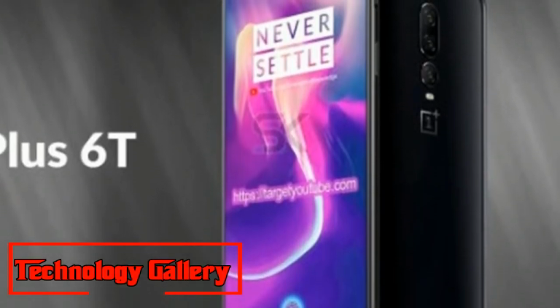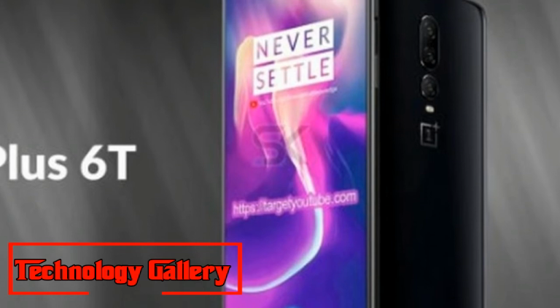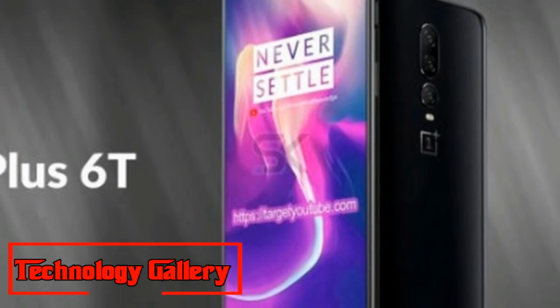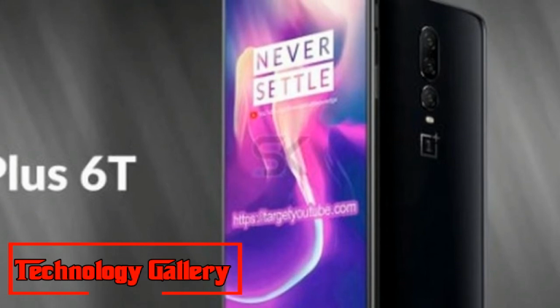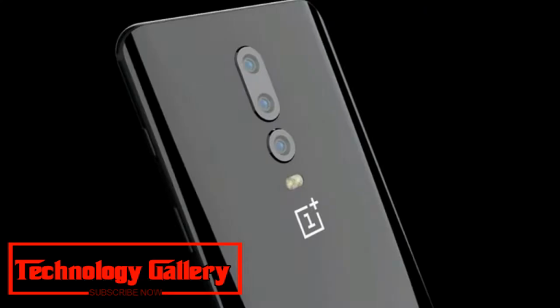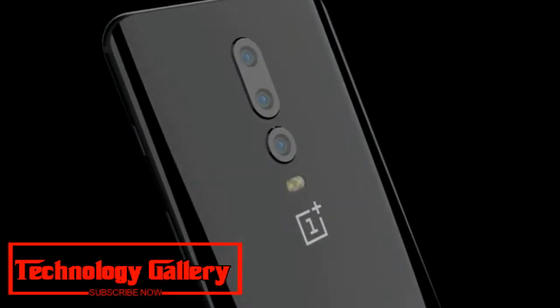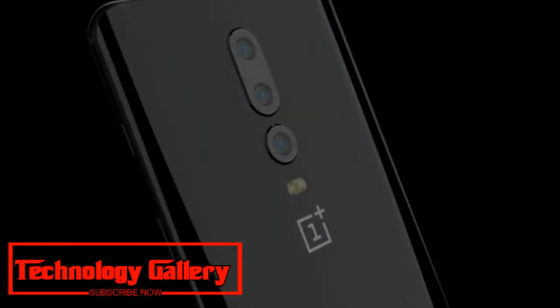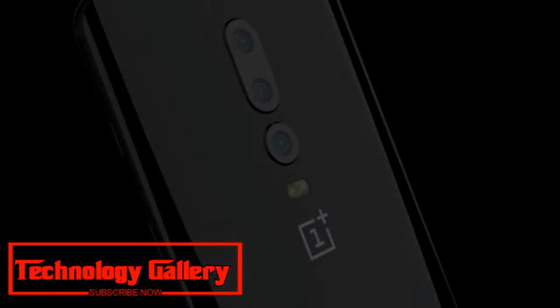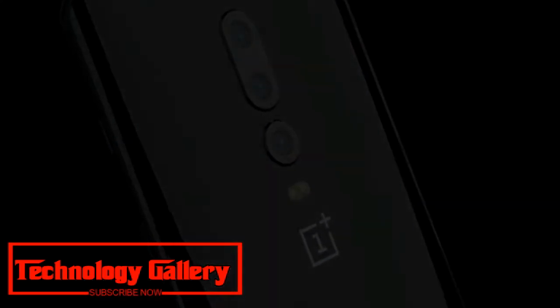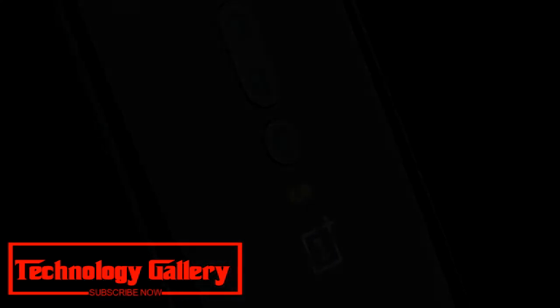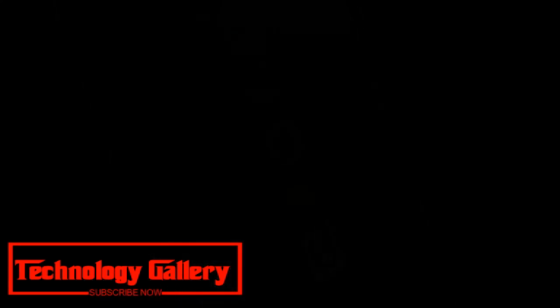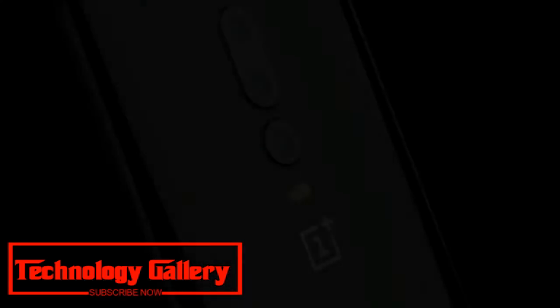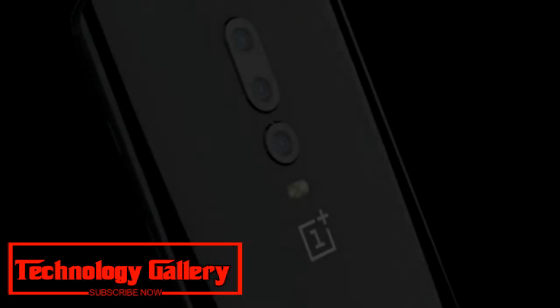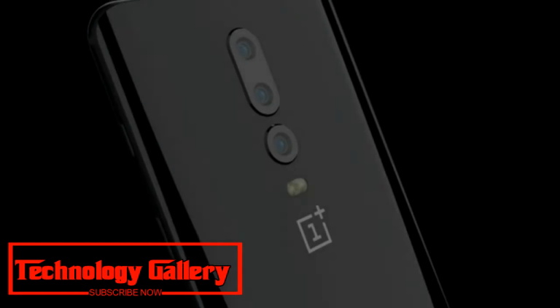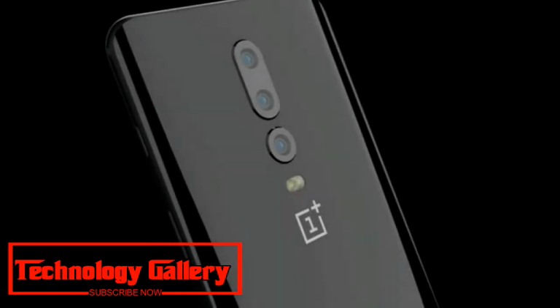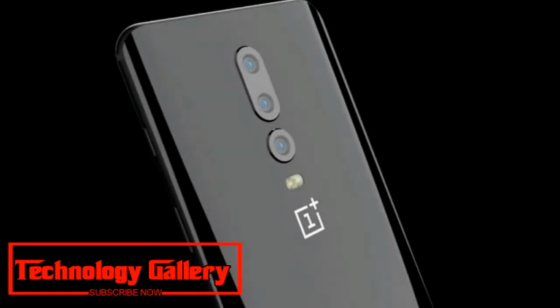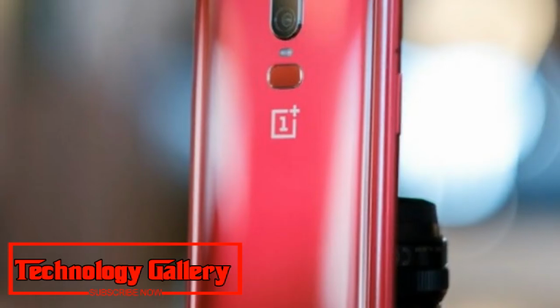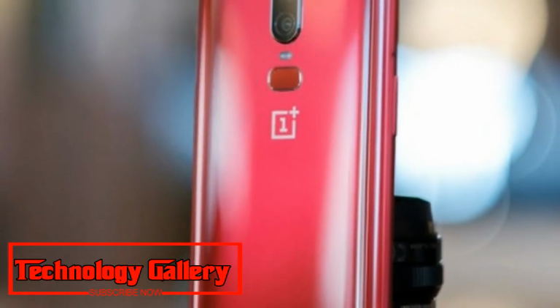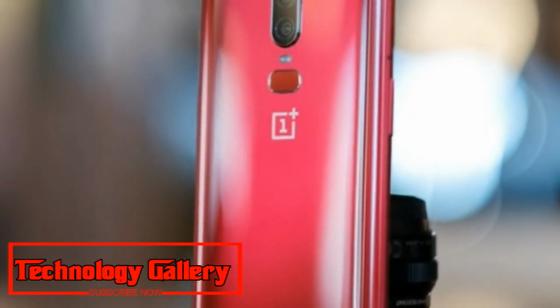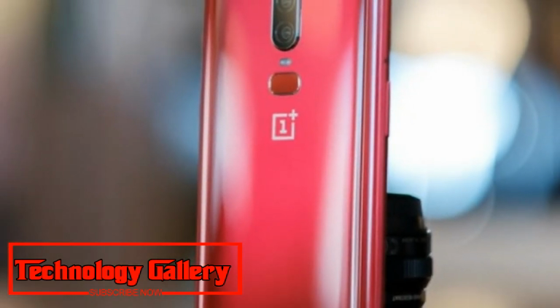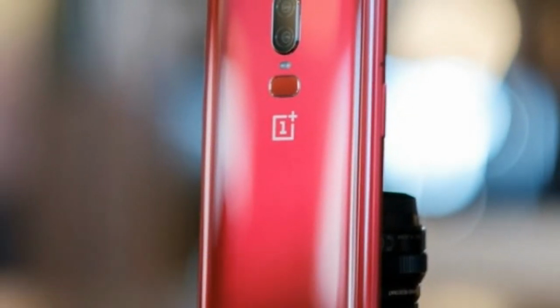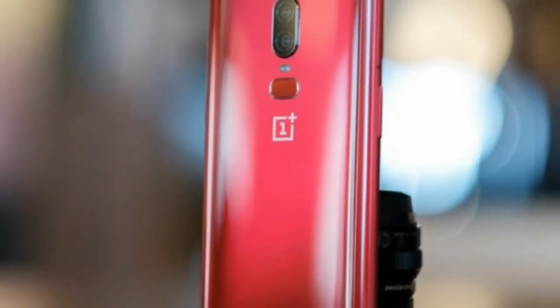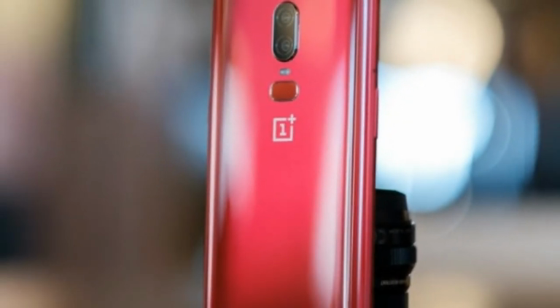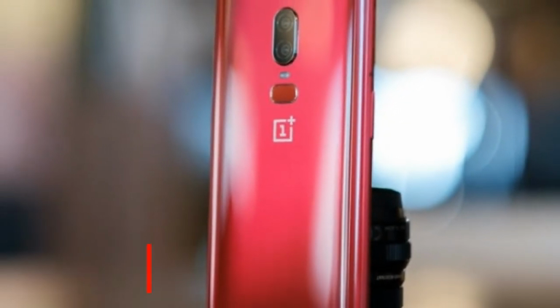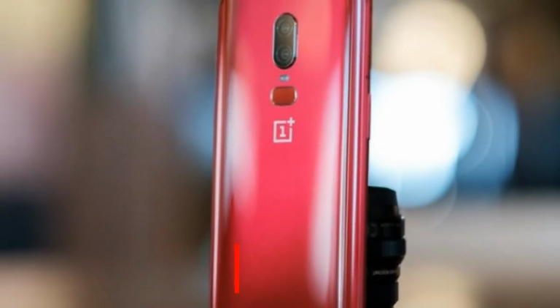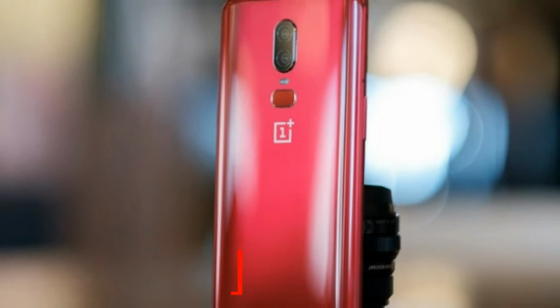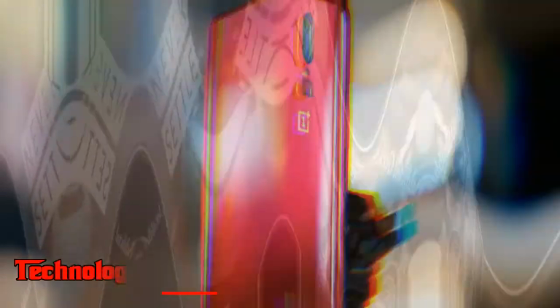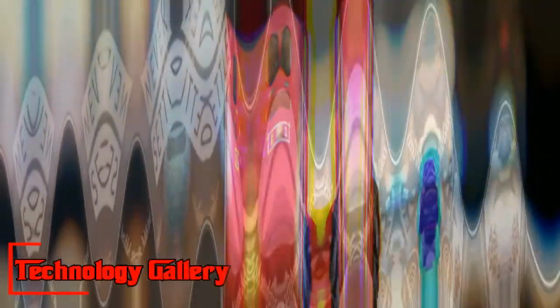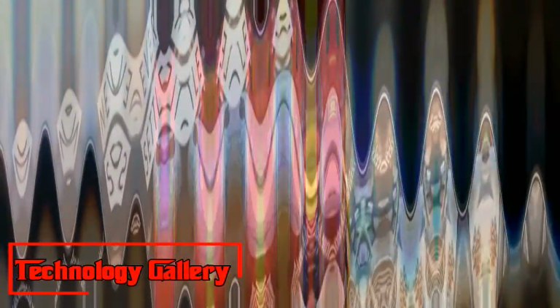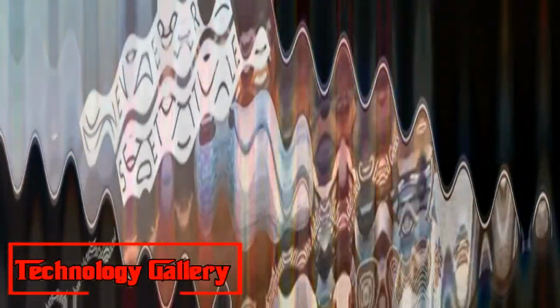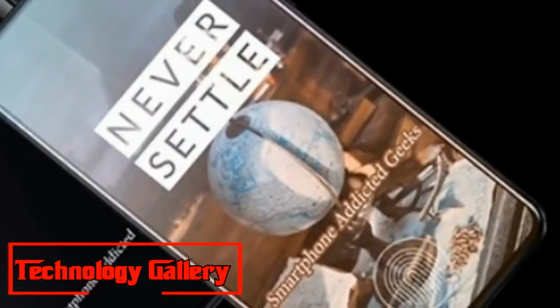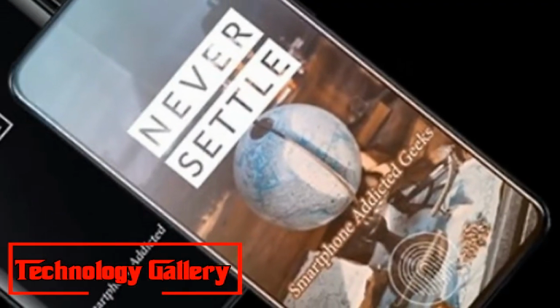Another render video from WacarCon shared on YouTube gives an indication of what the OnePlus 6T may look like, though a considerable portion of the design appears to be inspired by the Oppo R17 on the front.